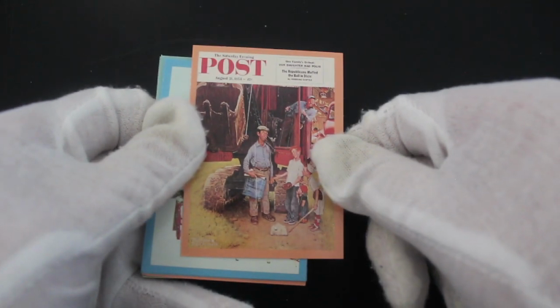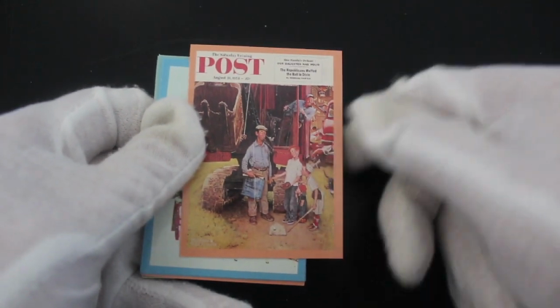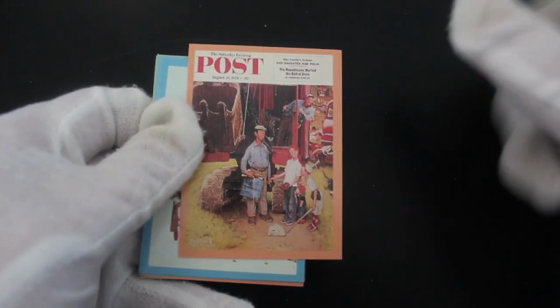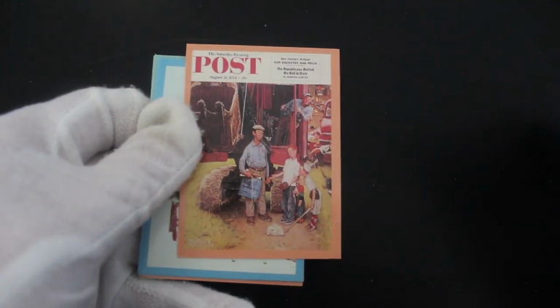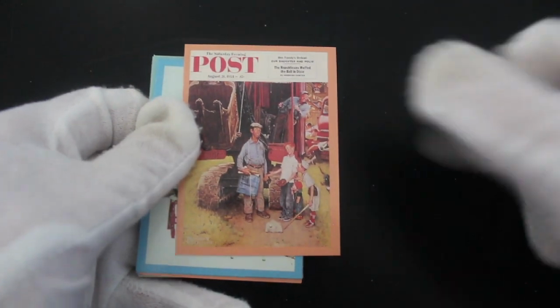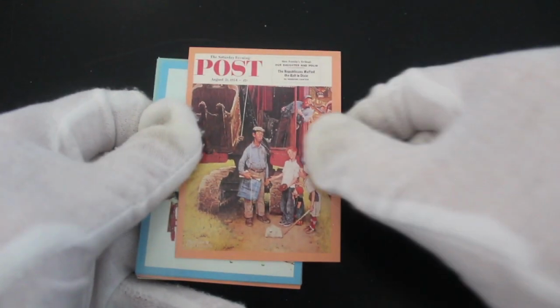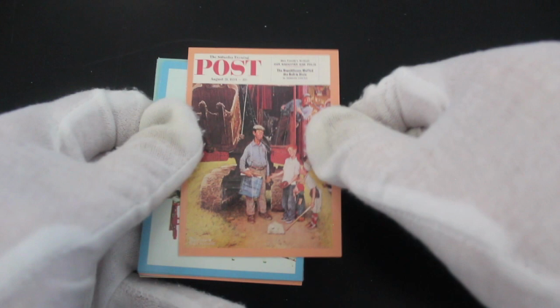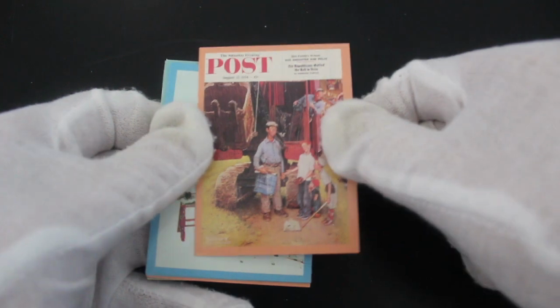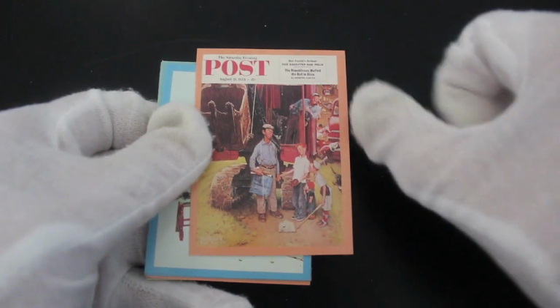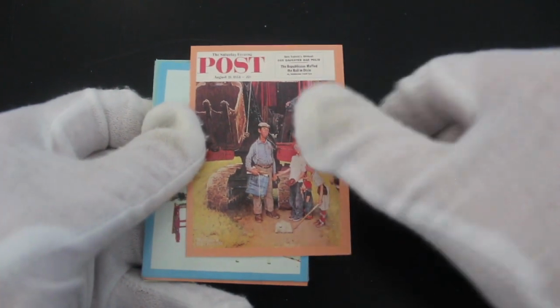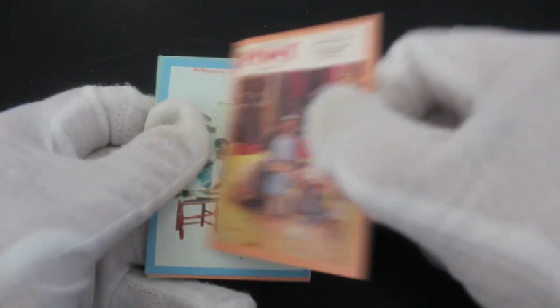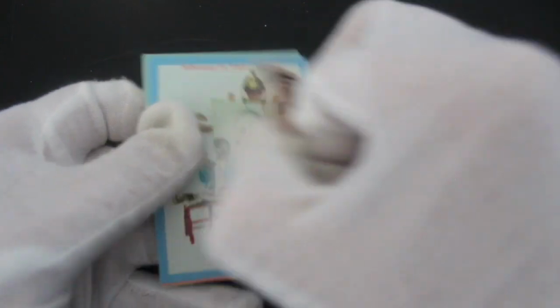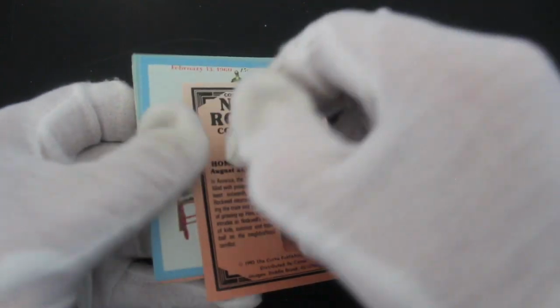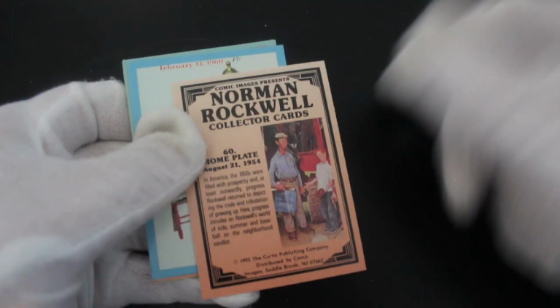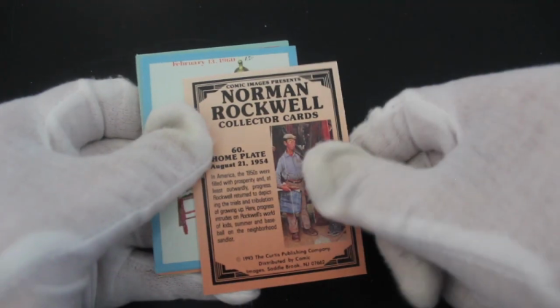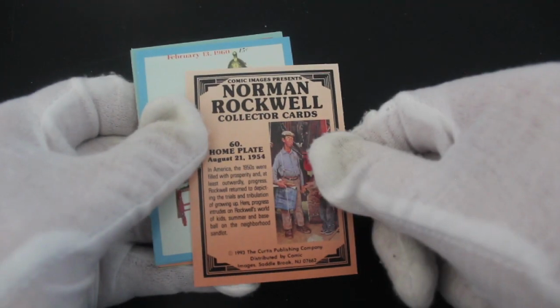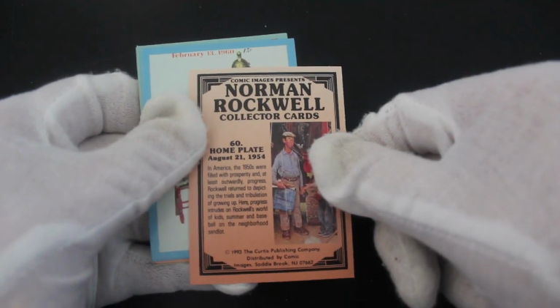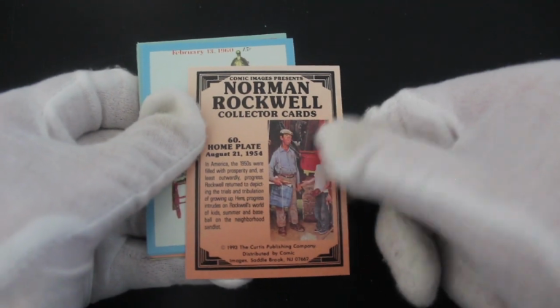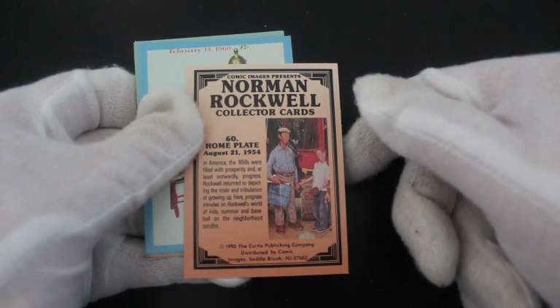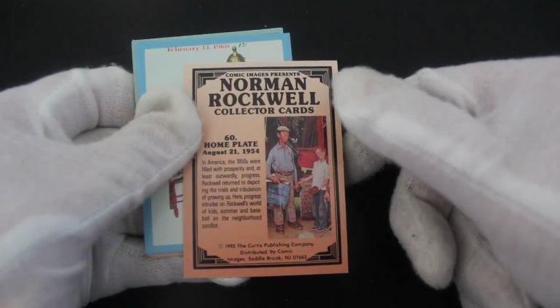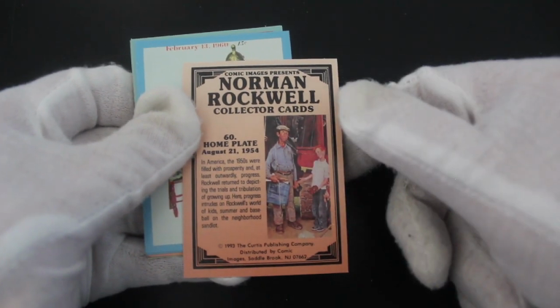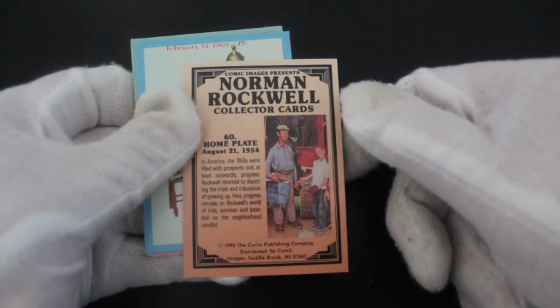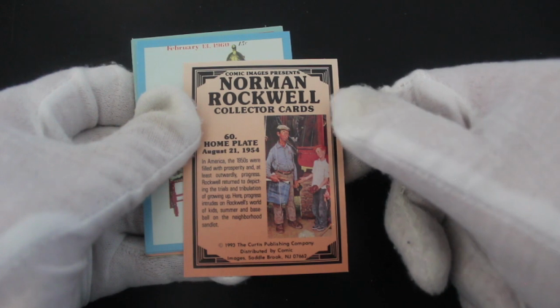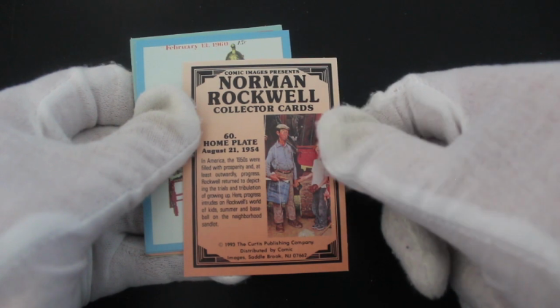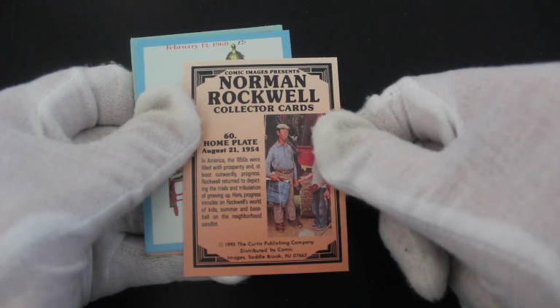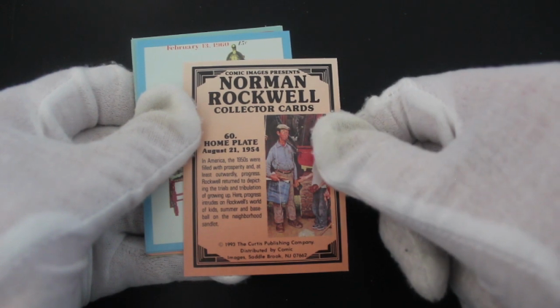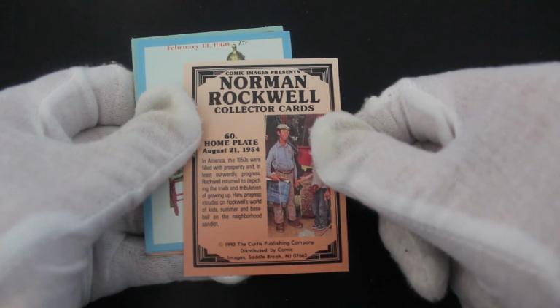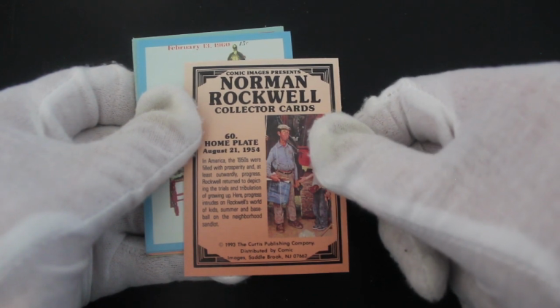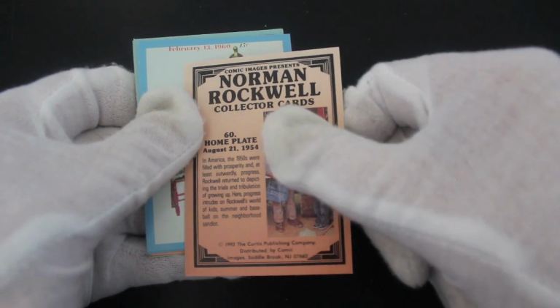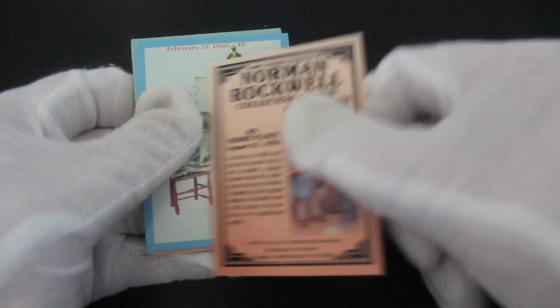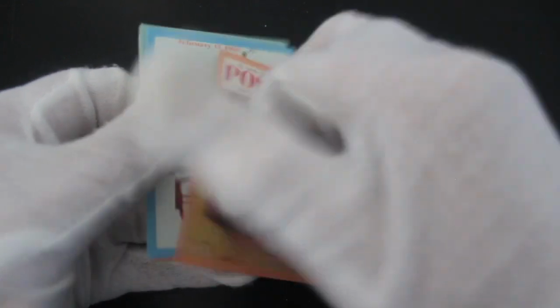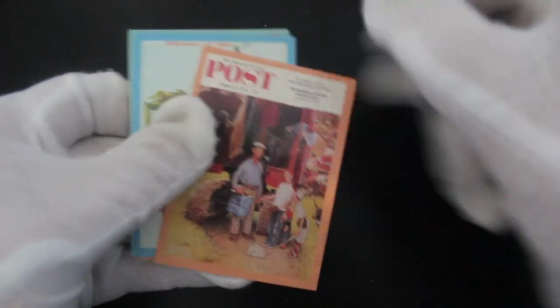Saturday Evening Post. Nice illustrations really, yeah, that's what these are. Home plate. Like the 90s, 50s.